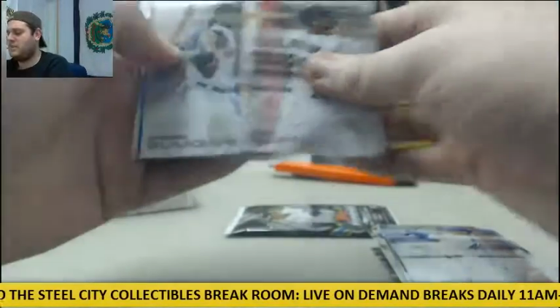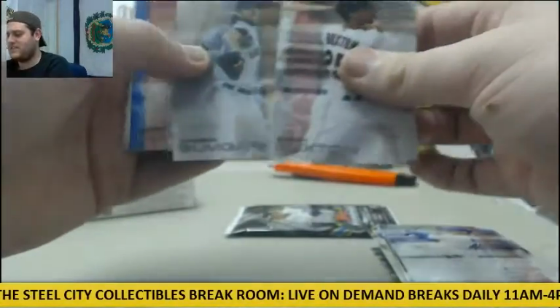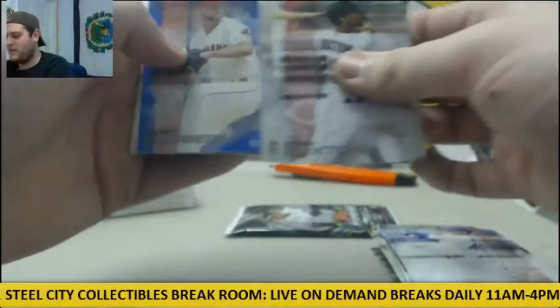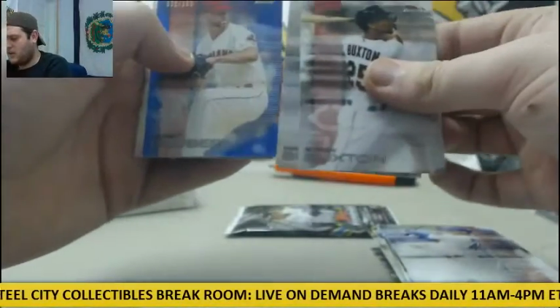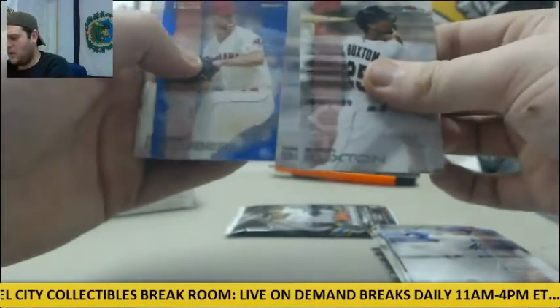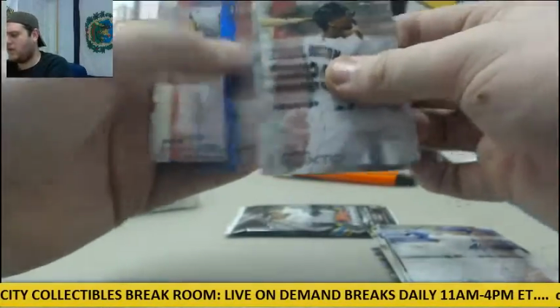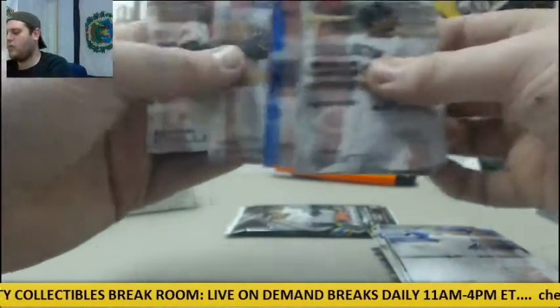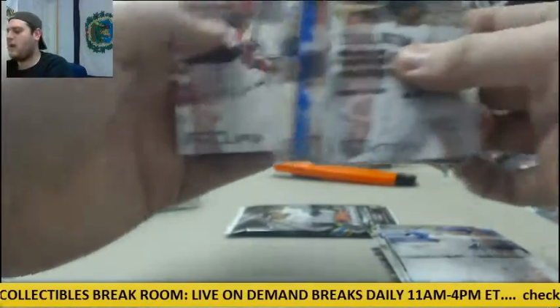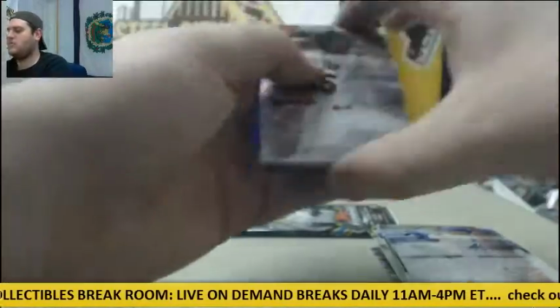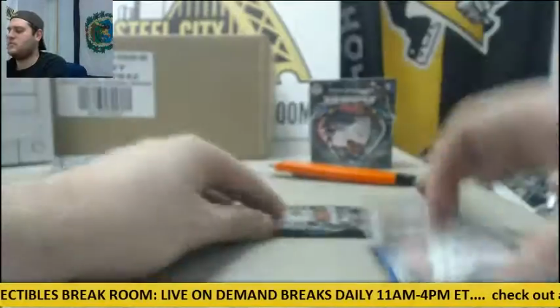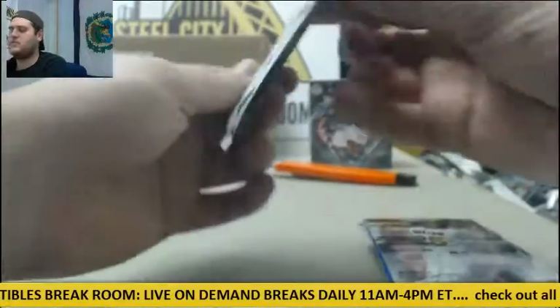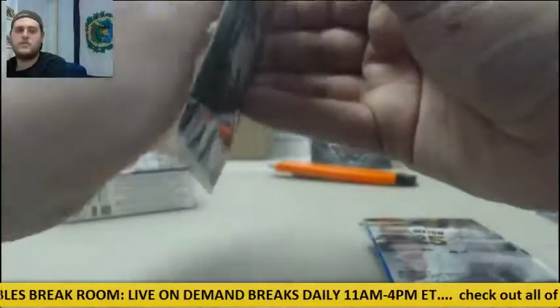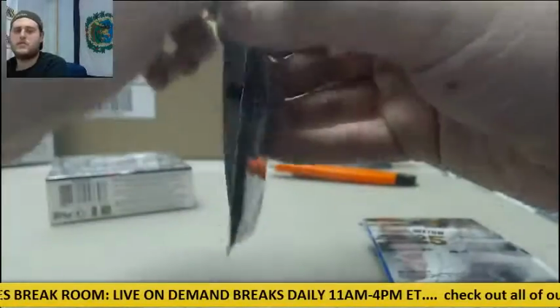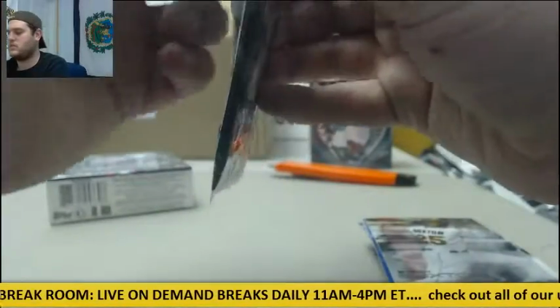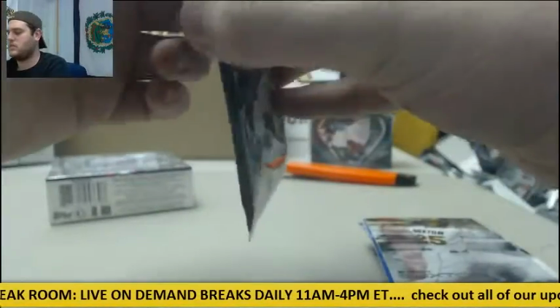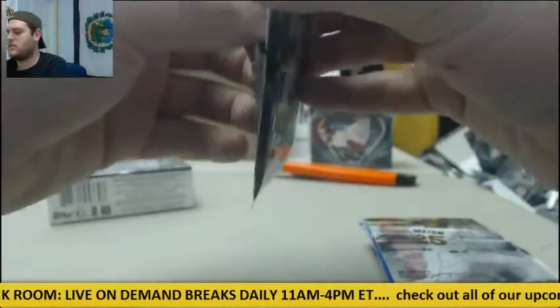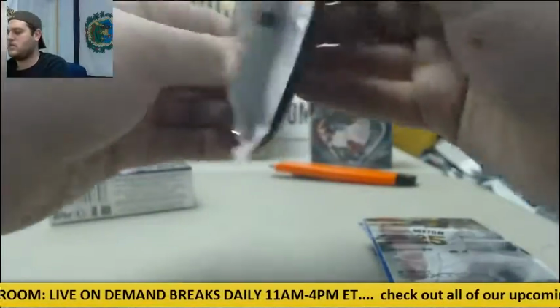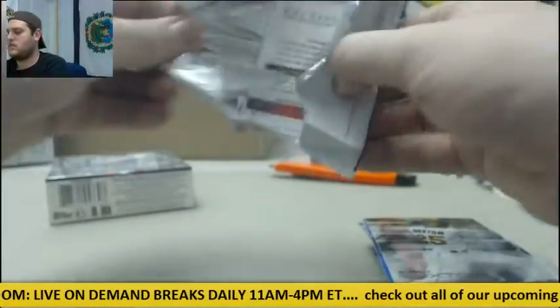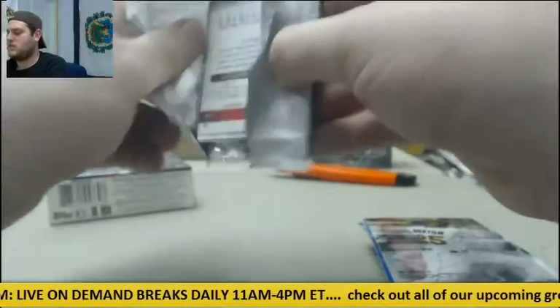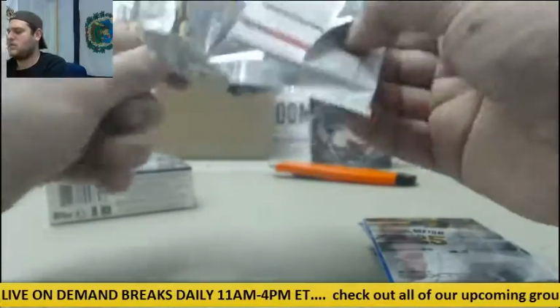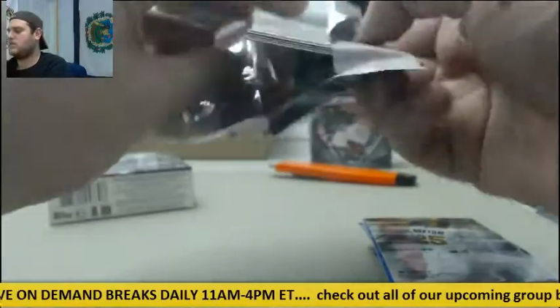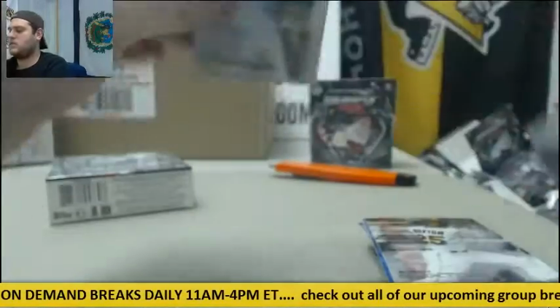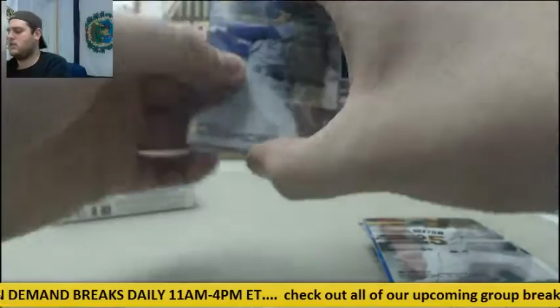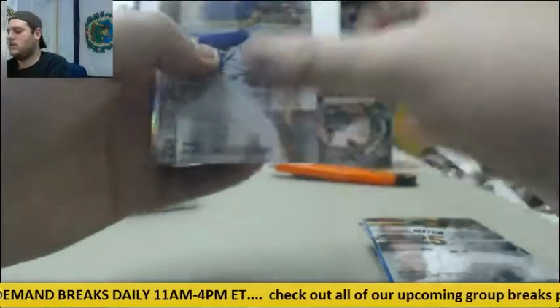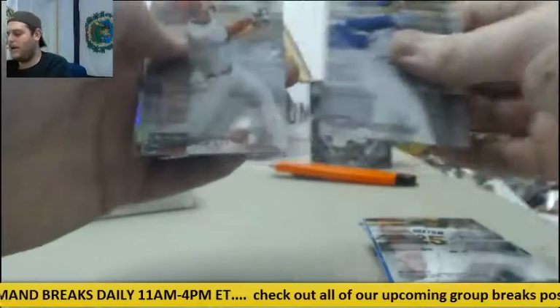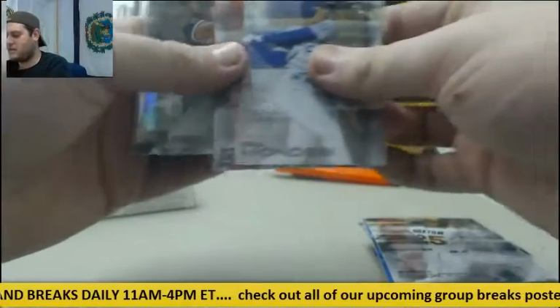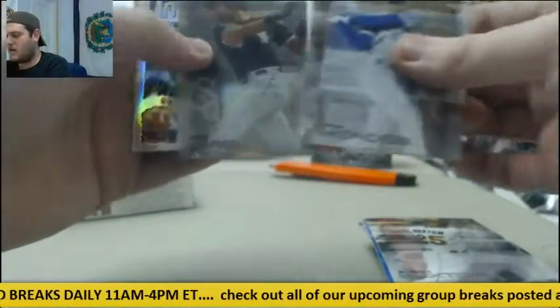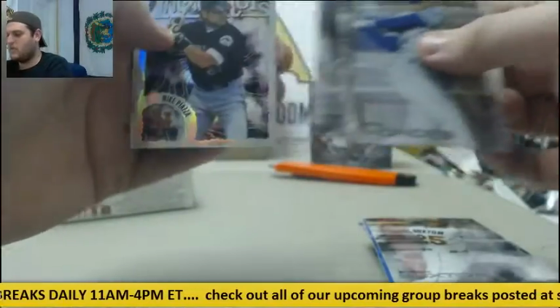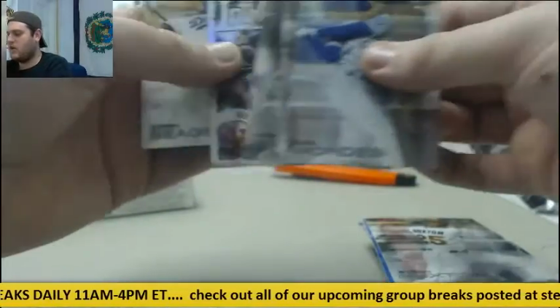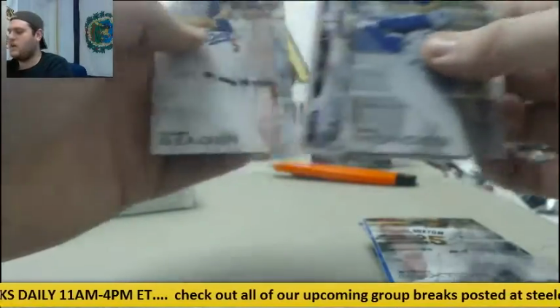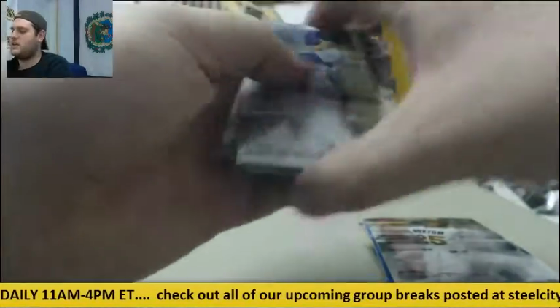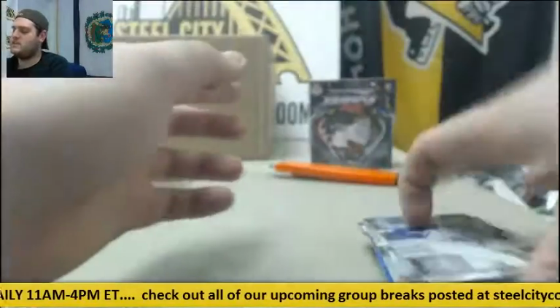Buxton, Bumgarner, Kluber, Hamels, and Phillips. Mondesi, Piscotty, Abreu, Piazza, and Seager.